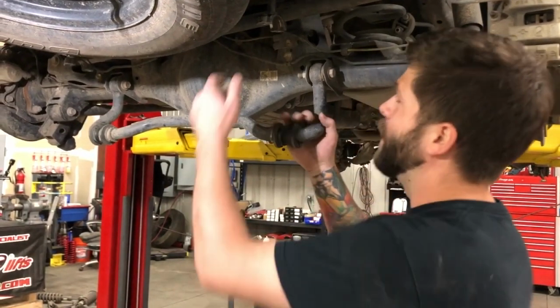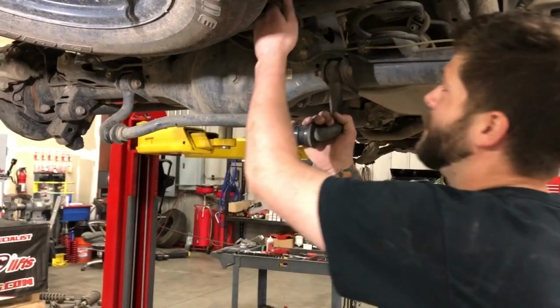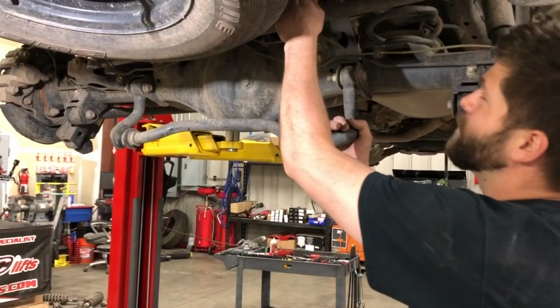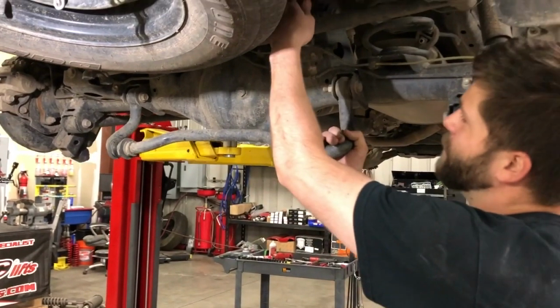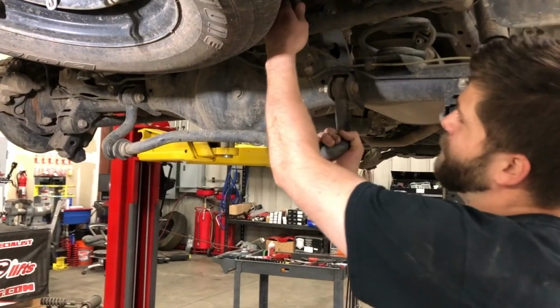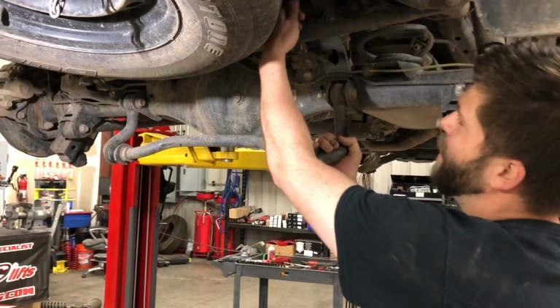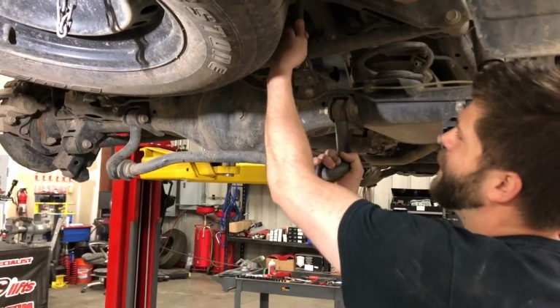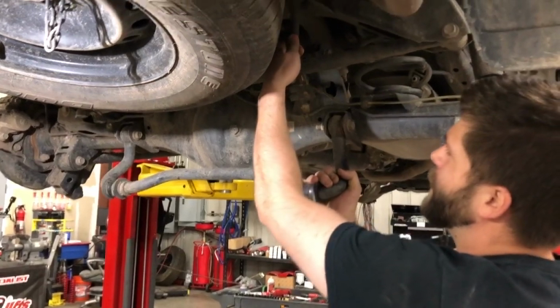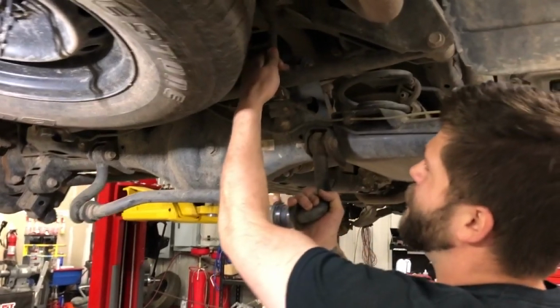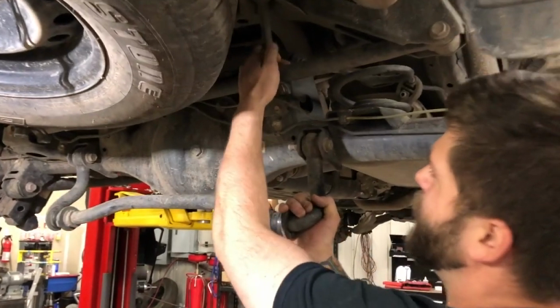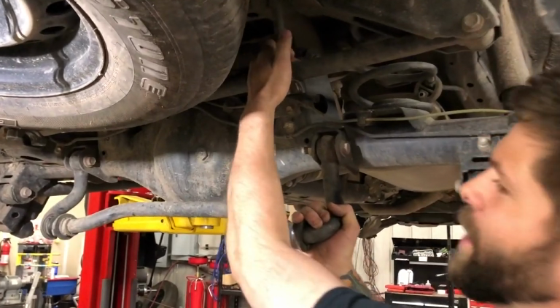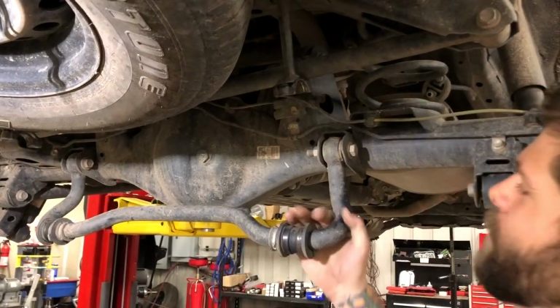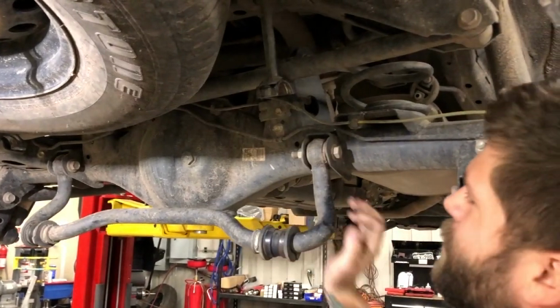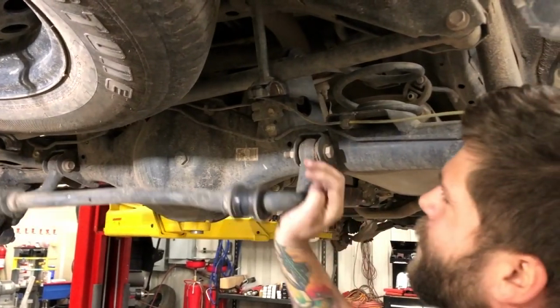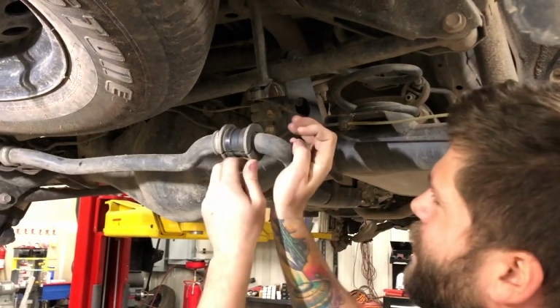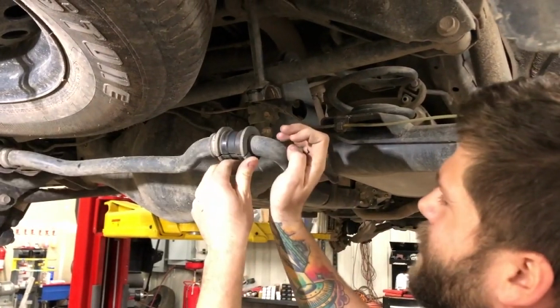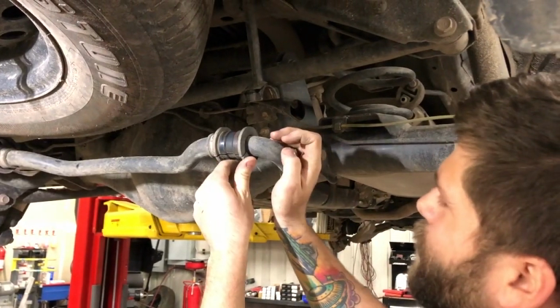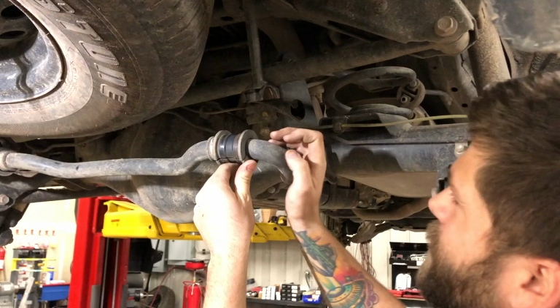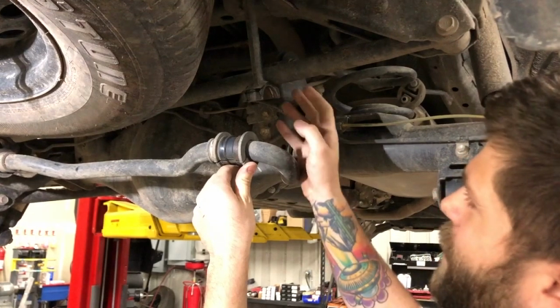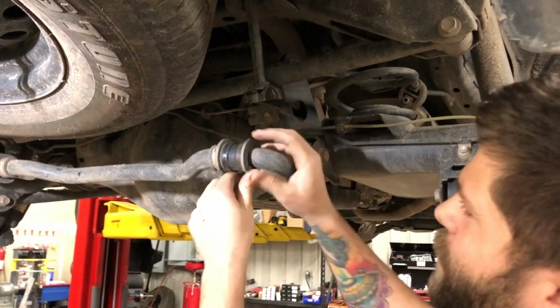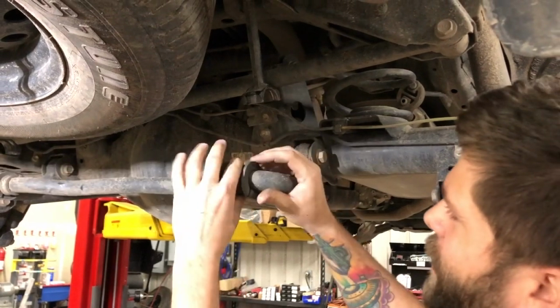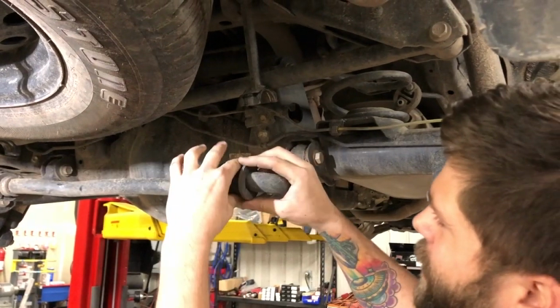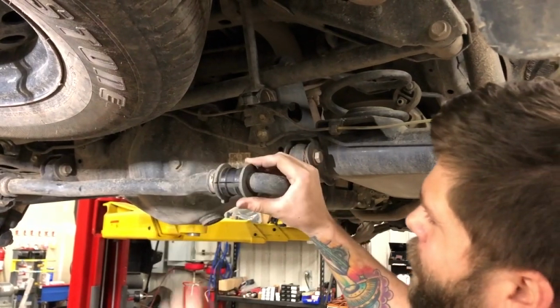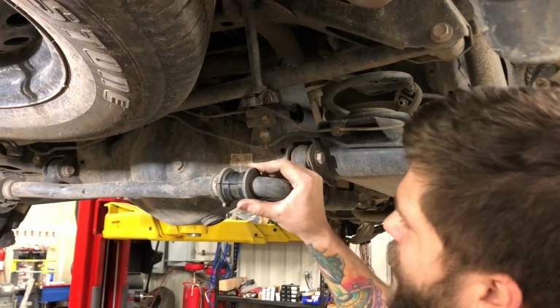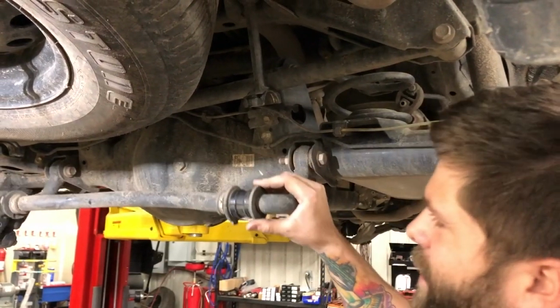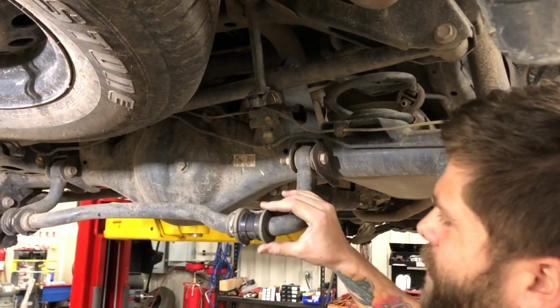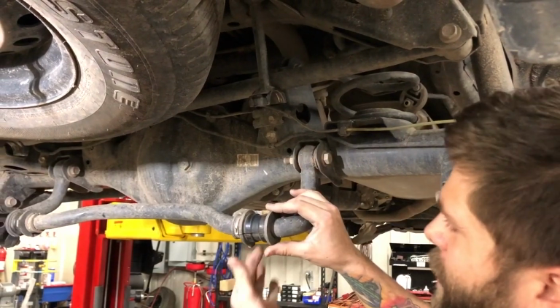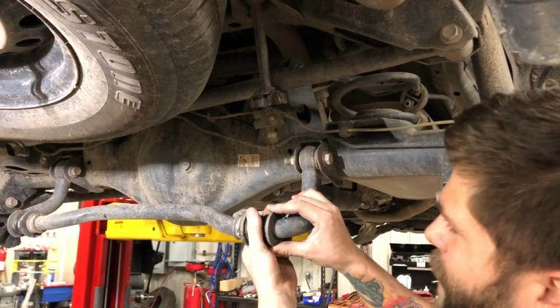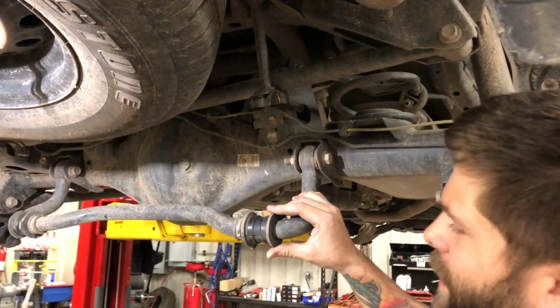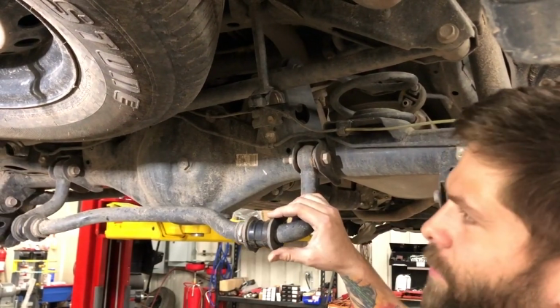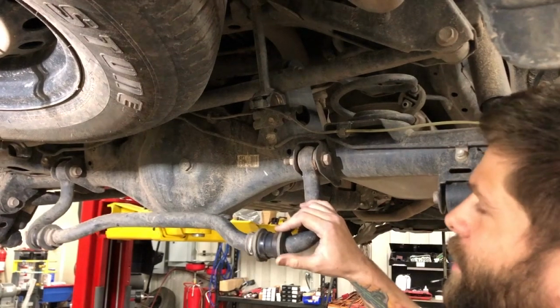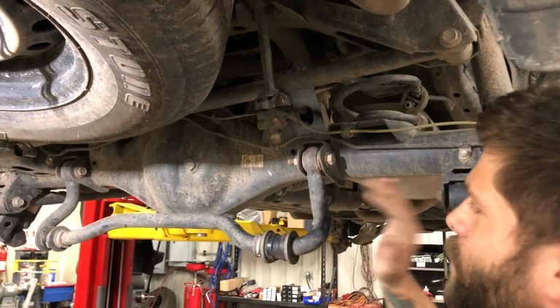The reason for that is this fixed mount will get sandwiched up against the panhard bar while you're trying to jack it up into place, and you won't be able to get the passenger side lined up or the passenger side clamp on.